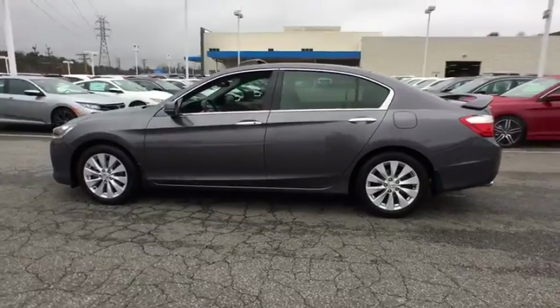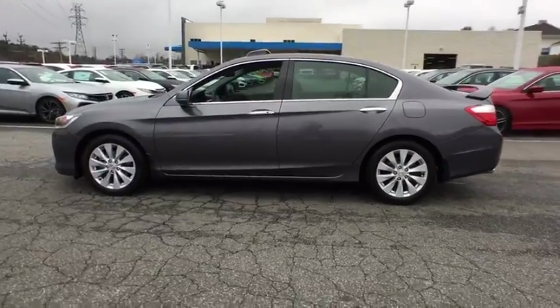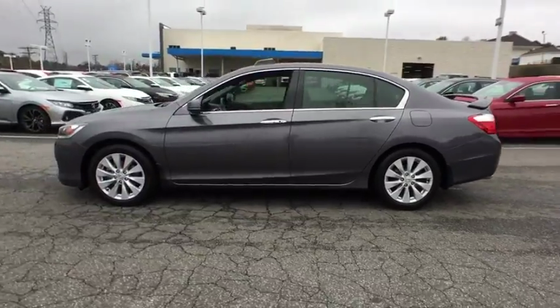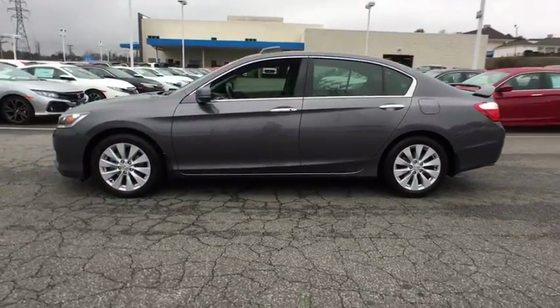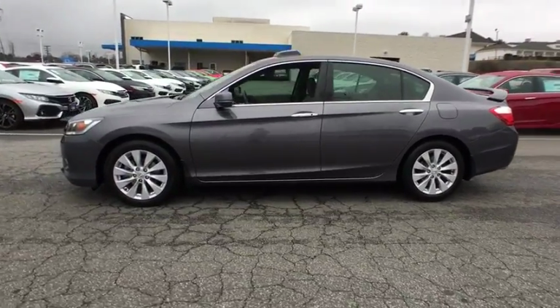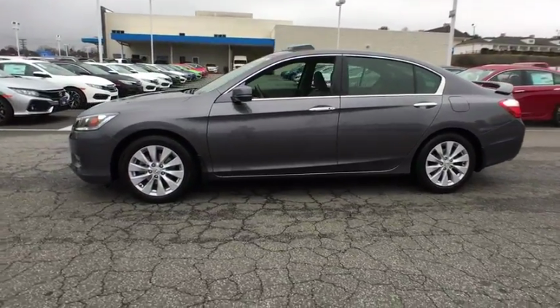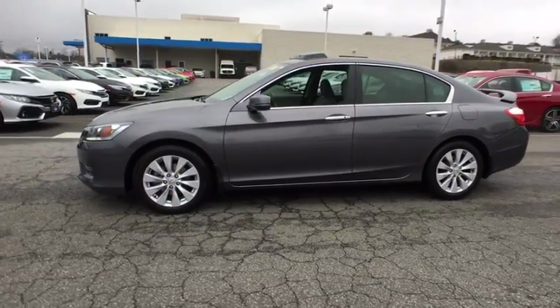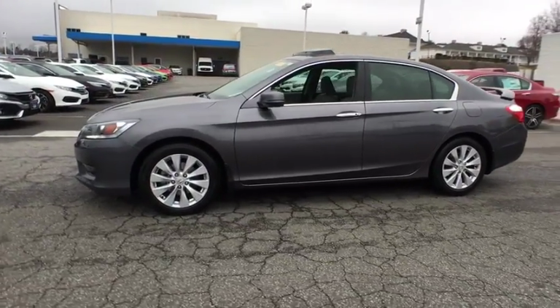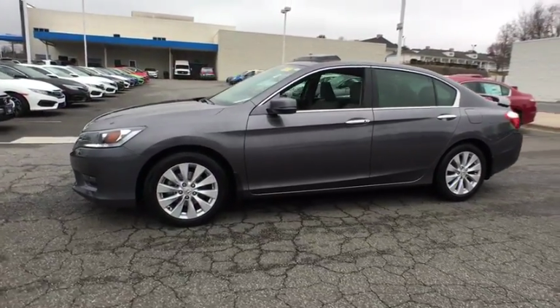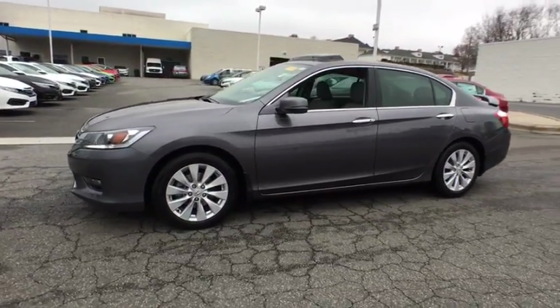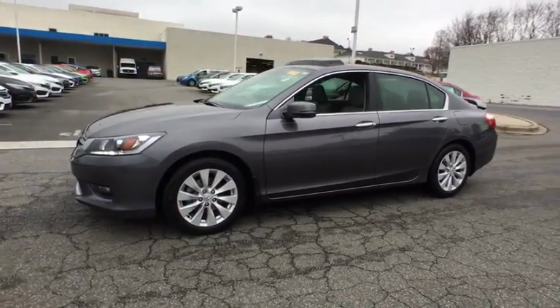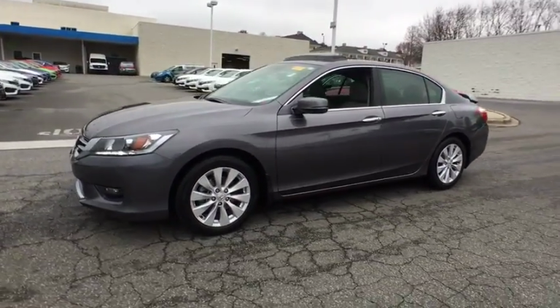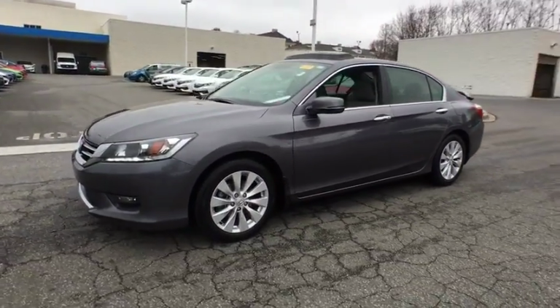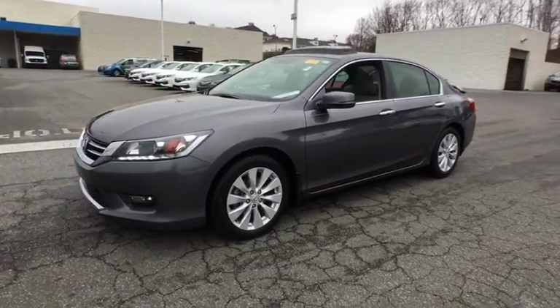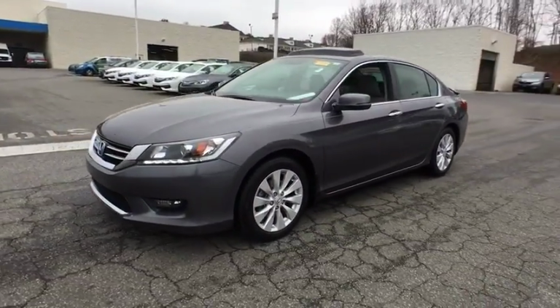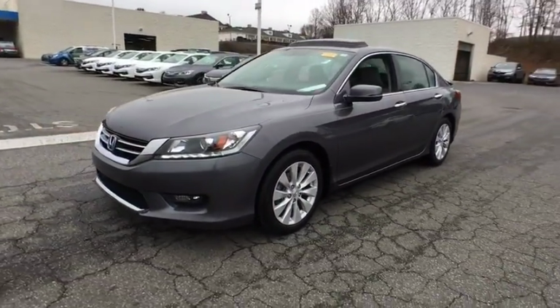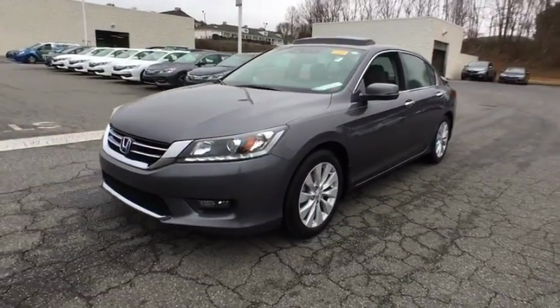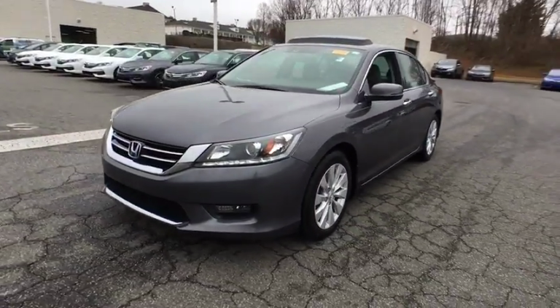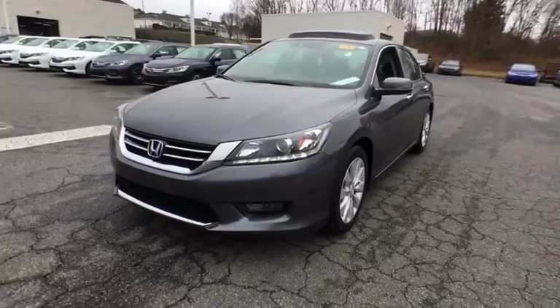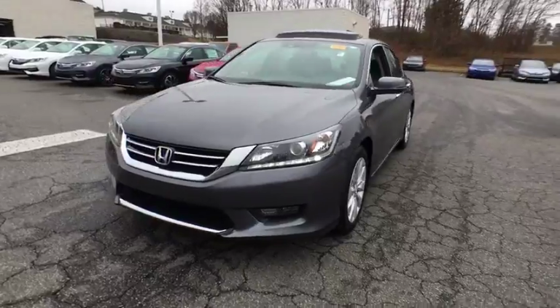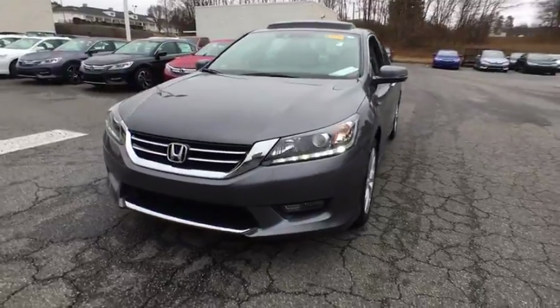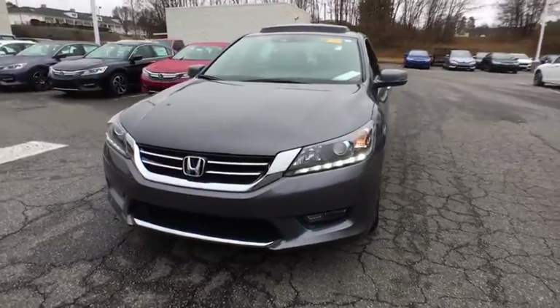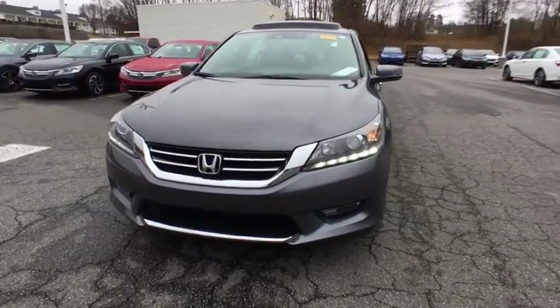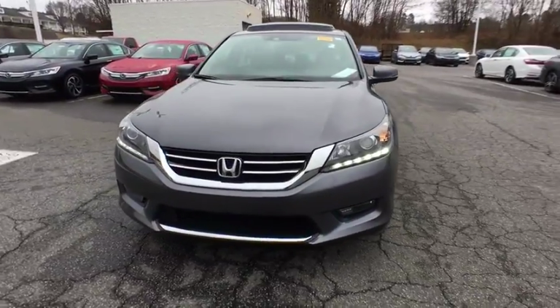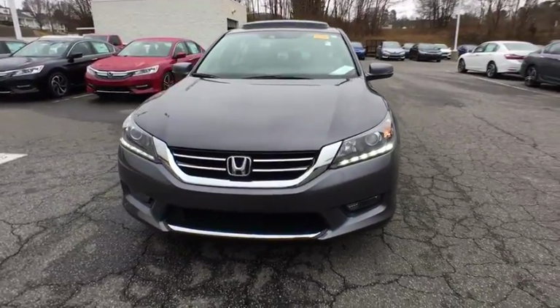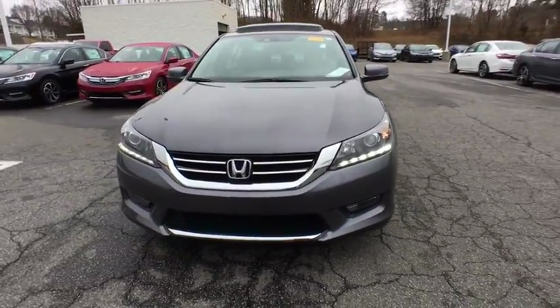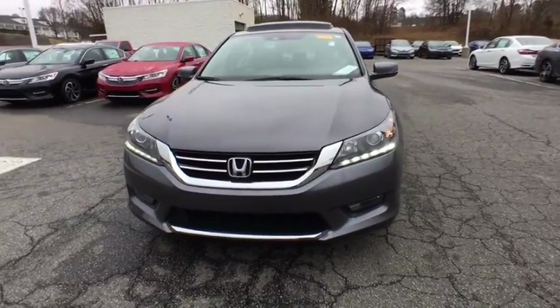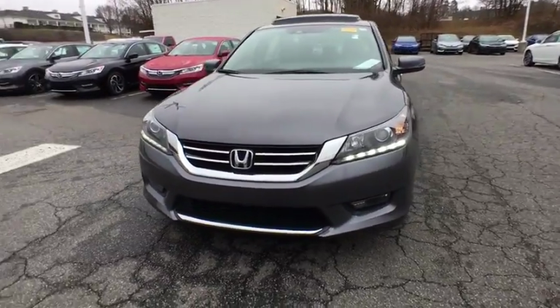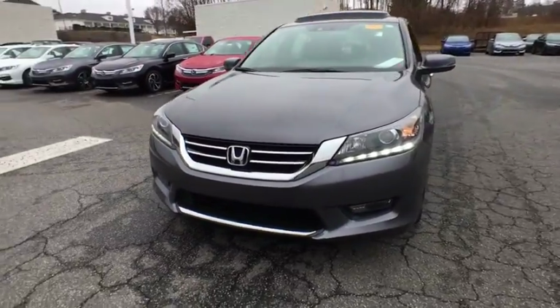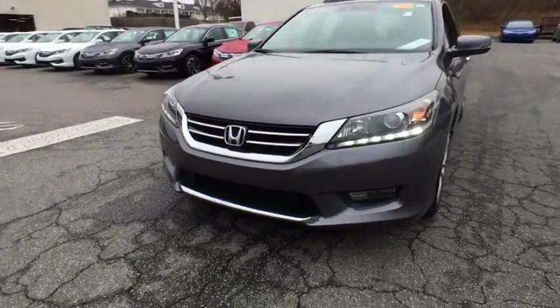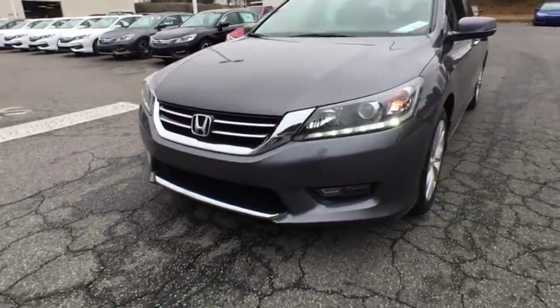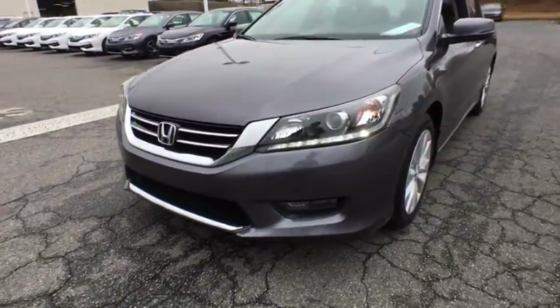Keyless entry. Power passenger seat. Backup camera. Bluetooth. Leather-wrapped steering wheel. Power steering. Adjustable steering wheel. Driver lumbar.